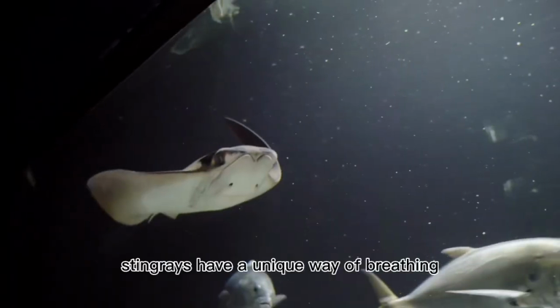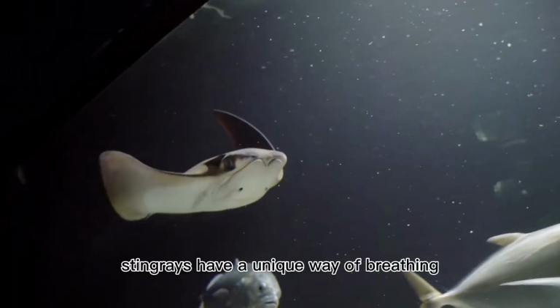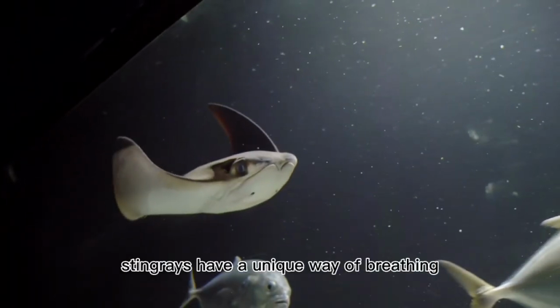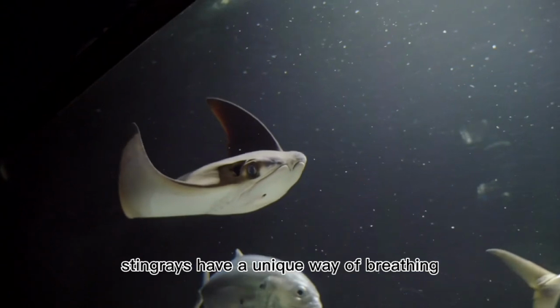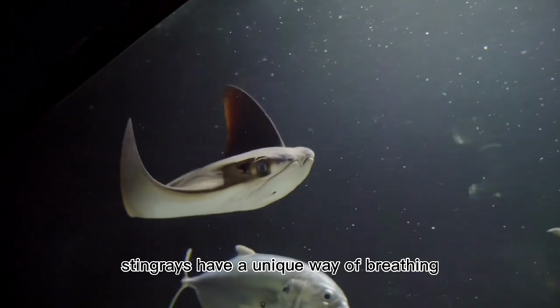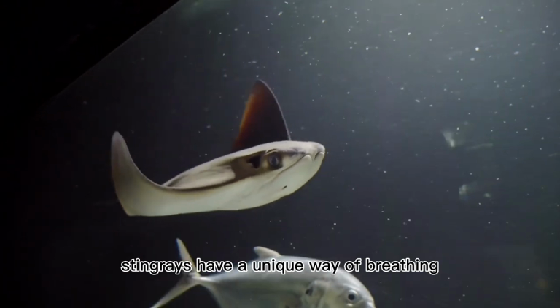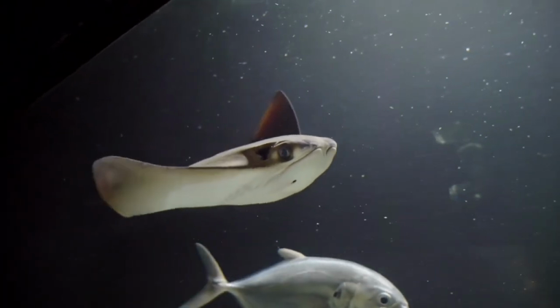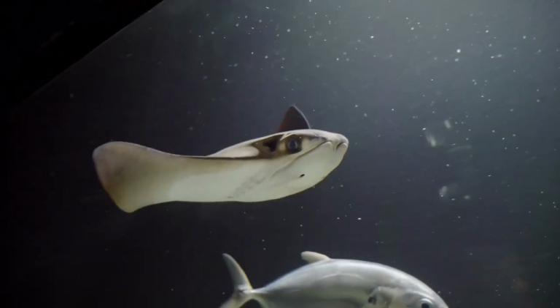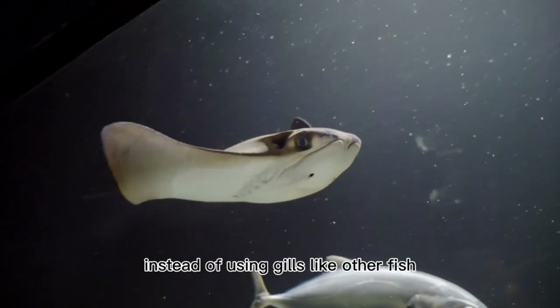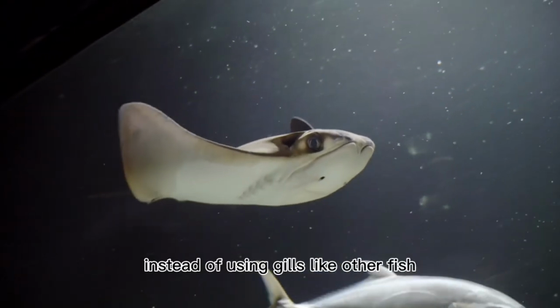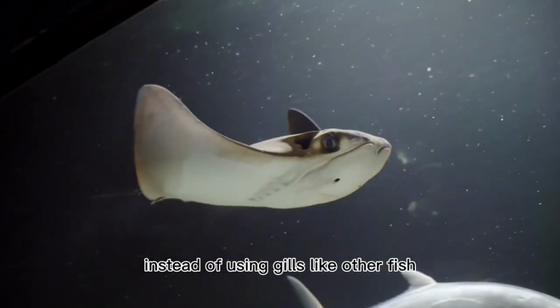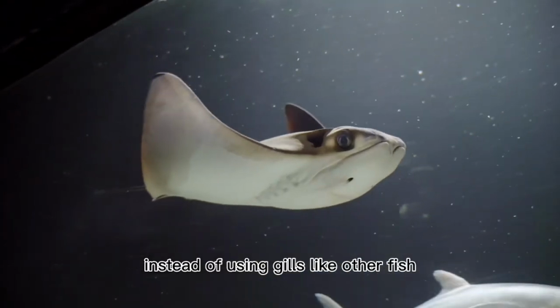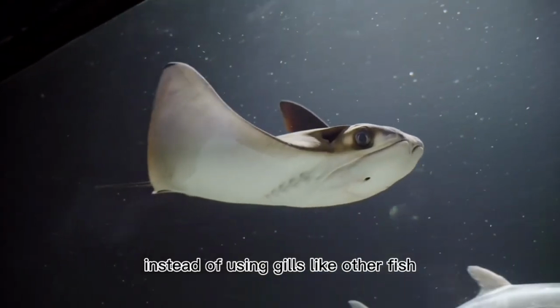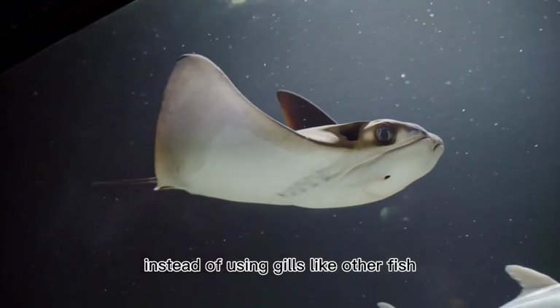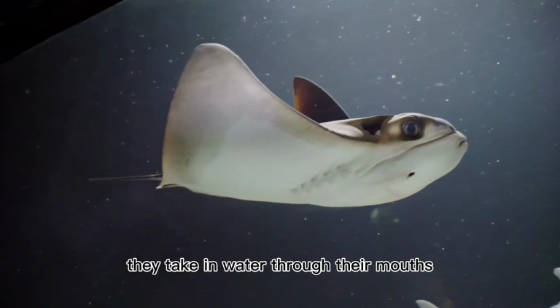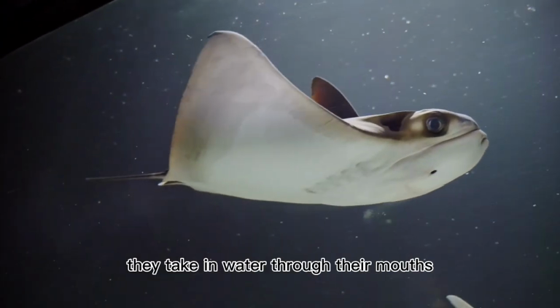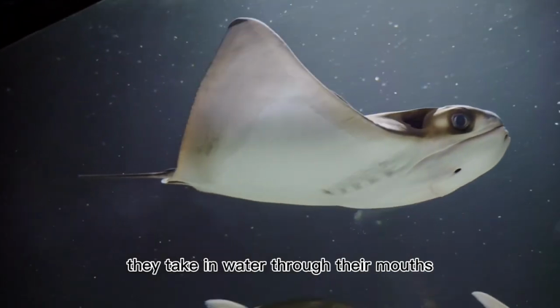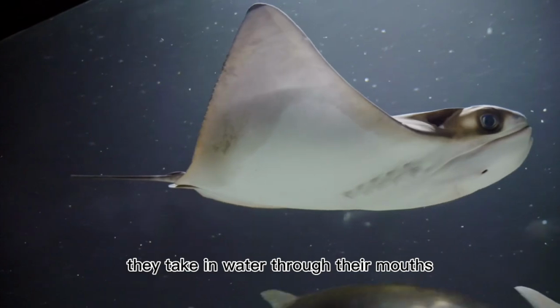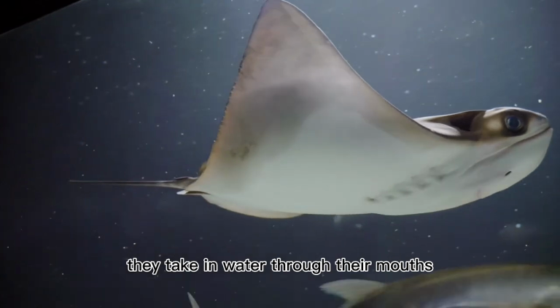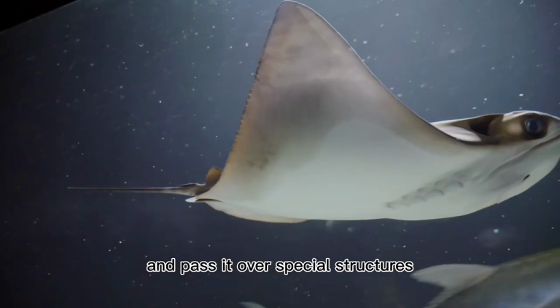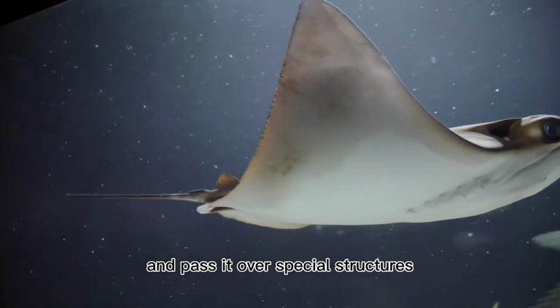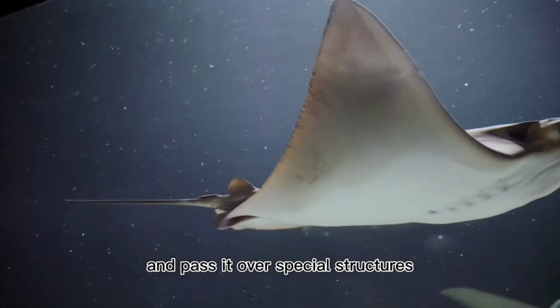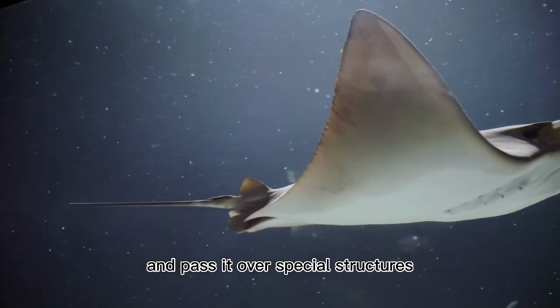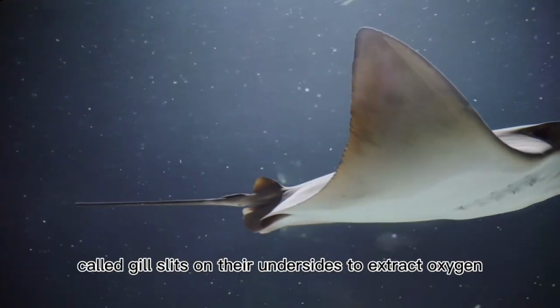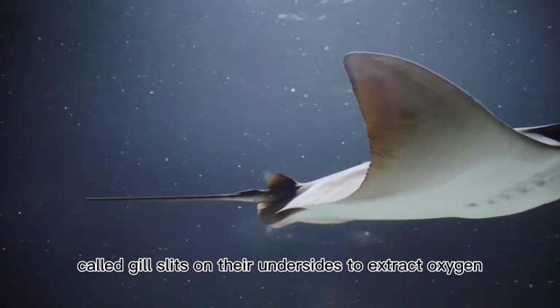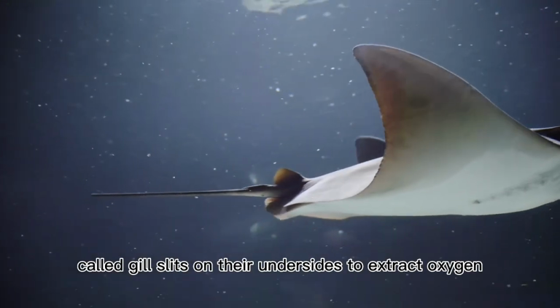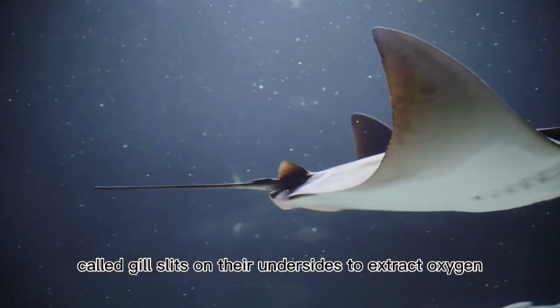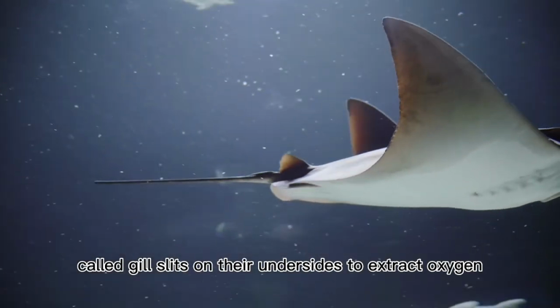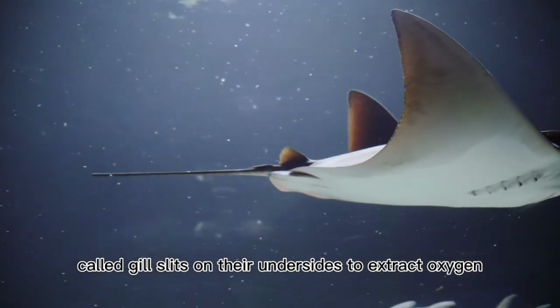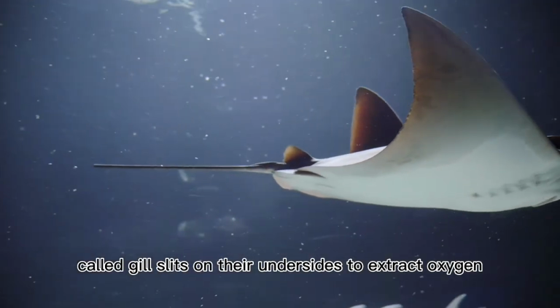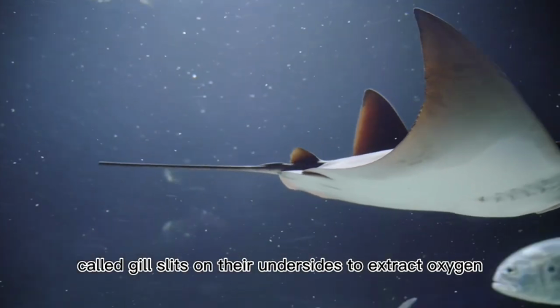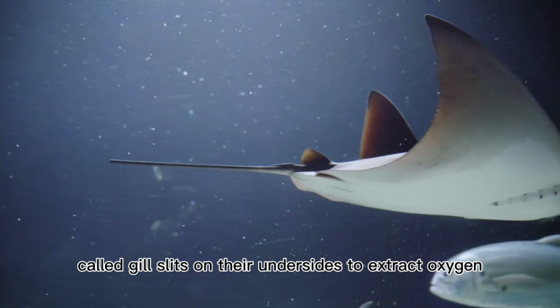Stingrays have a unique way of breathing. Instead of using gills like other fish, they take in water through their mouths and pass it over special structures called gill slits on their undersides to extract oxygen.